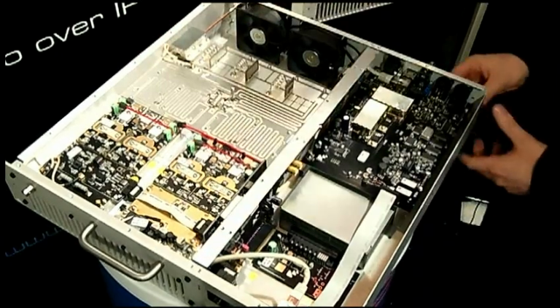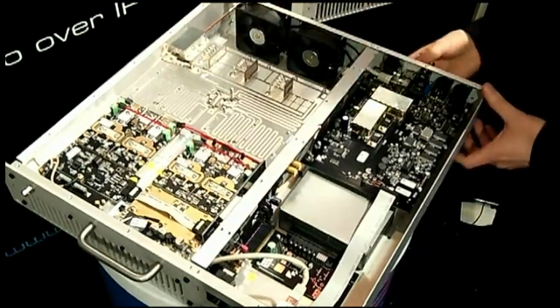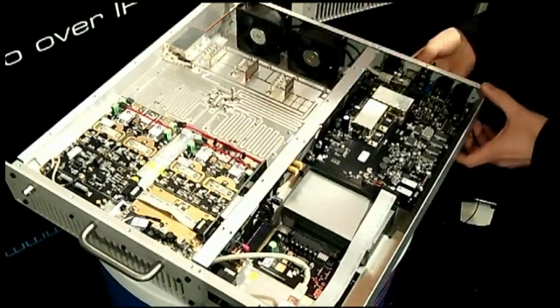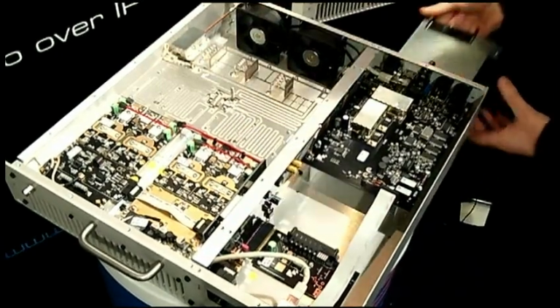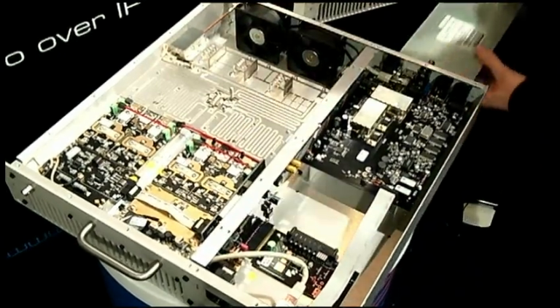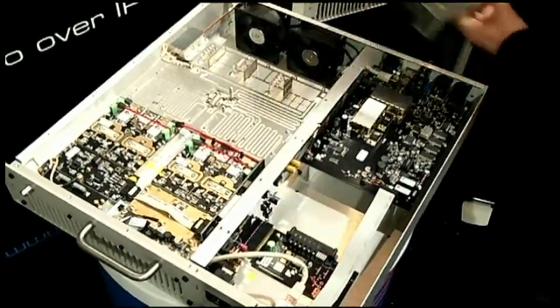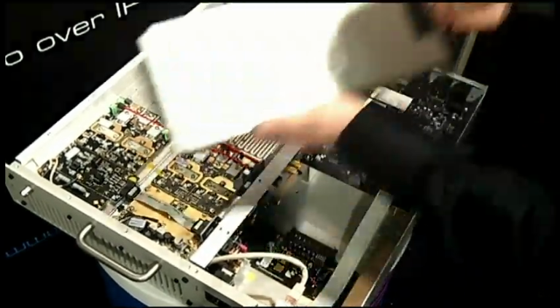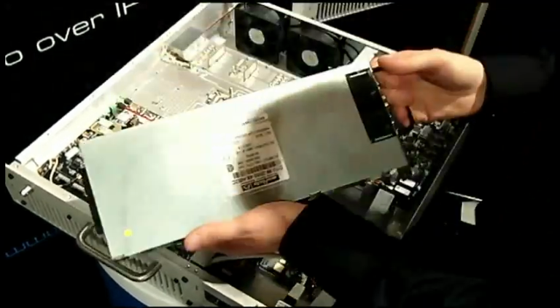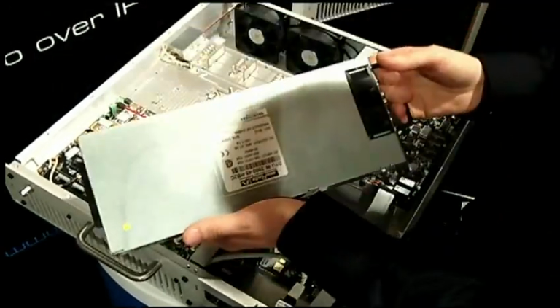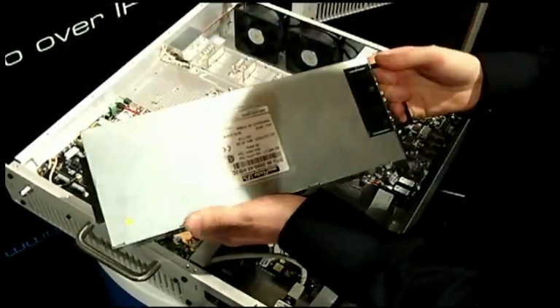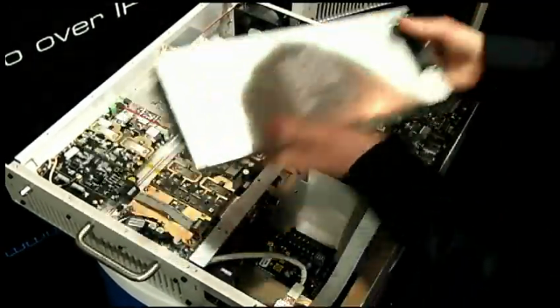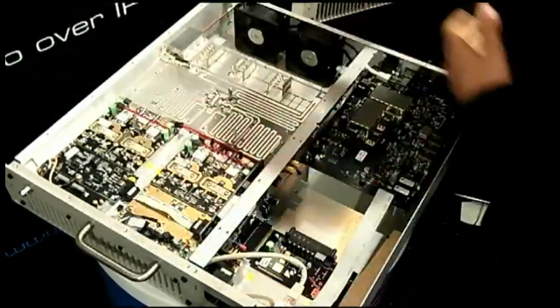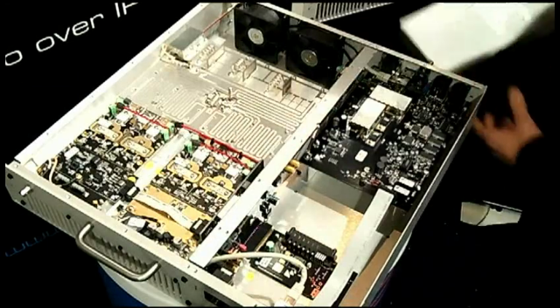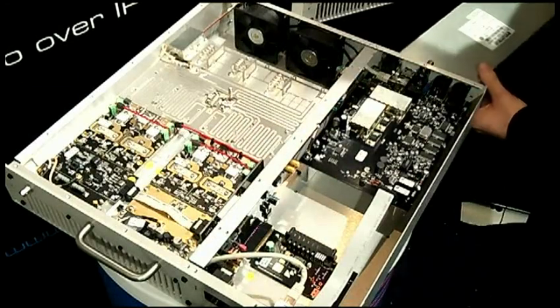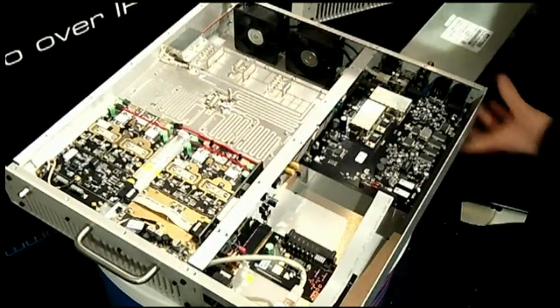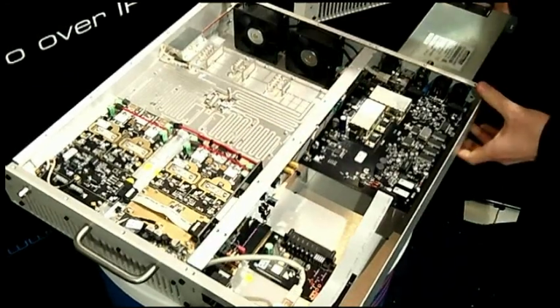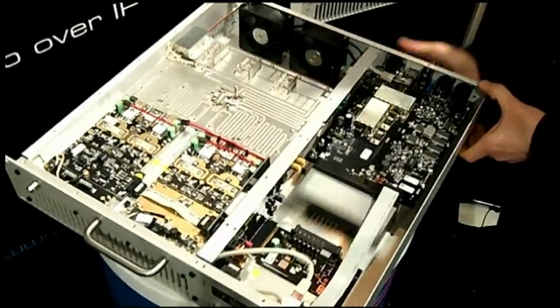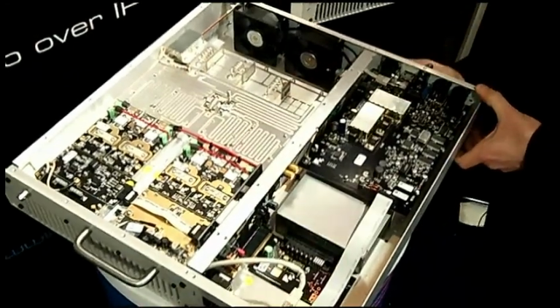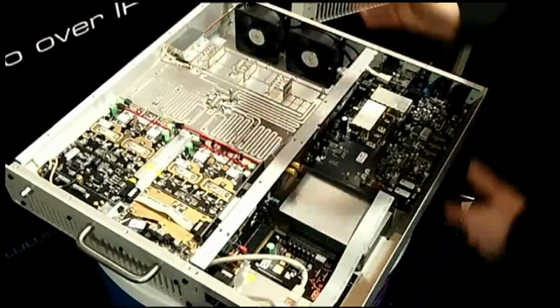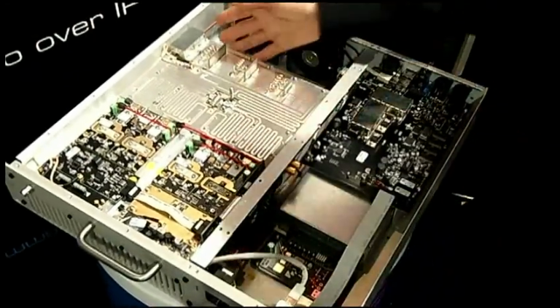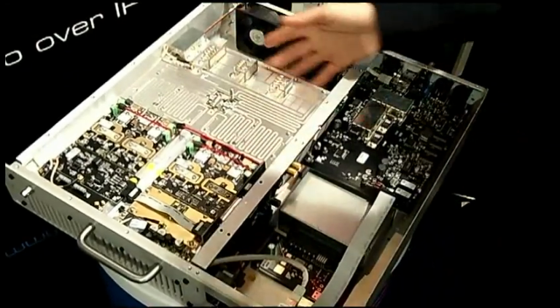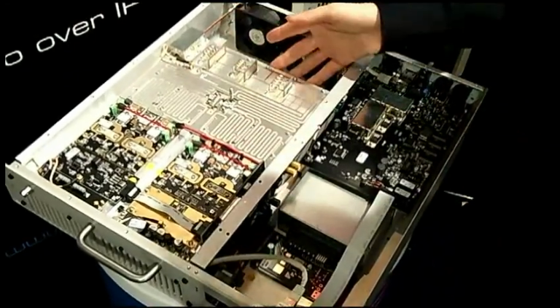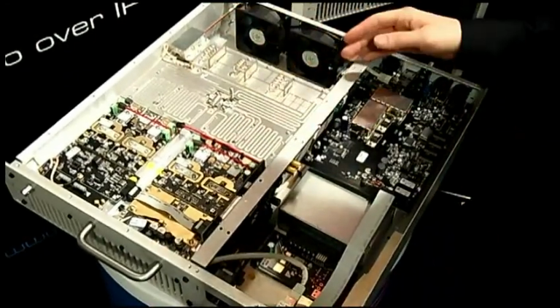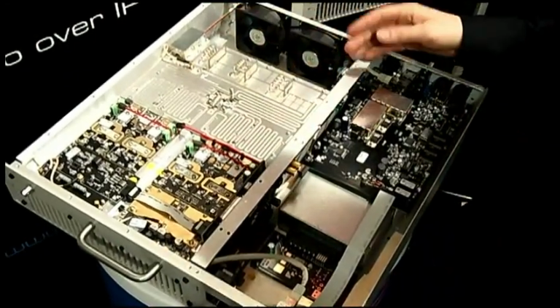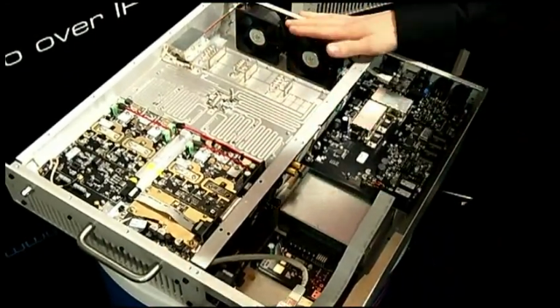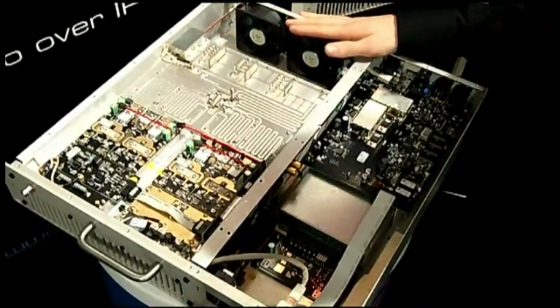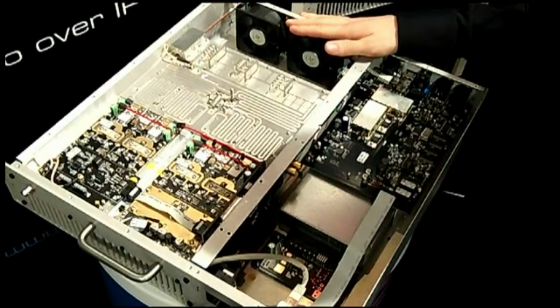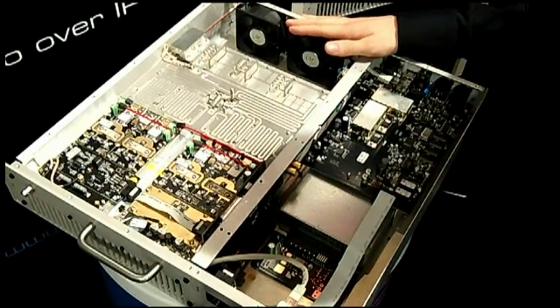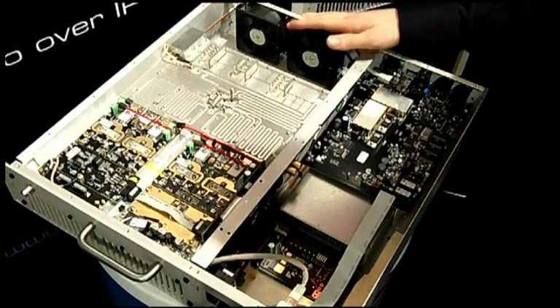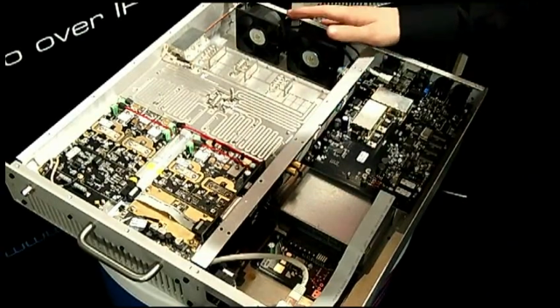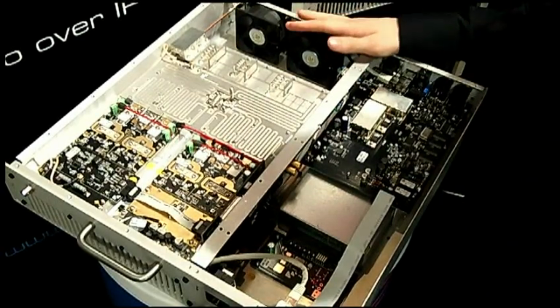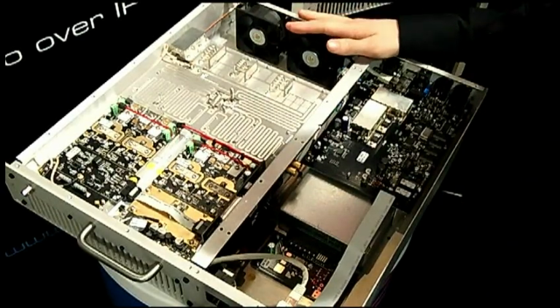There are also slide-in power supplies to make replacement a breeze, as well as our innovative cooling system and 10-year rated fans to ensure a long service life.